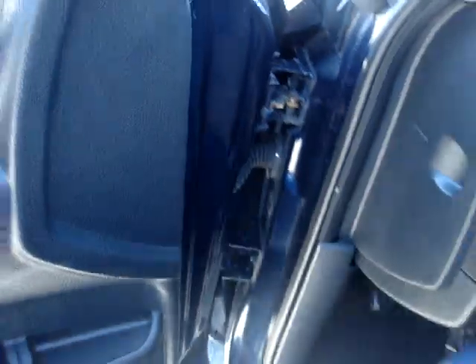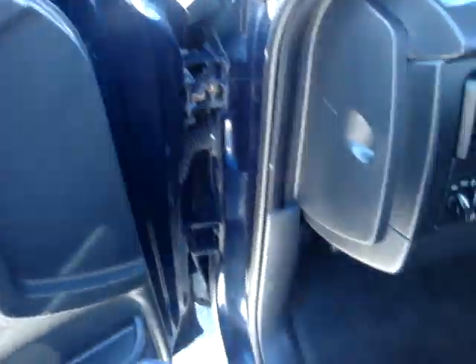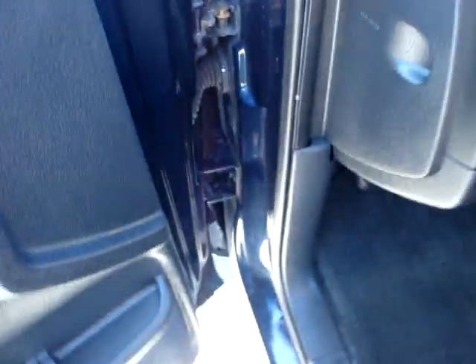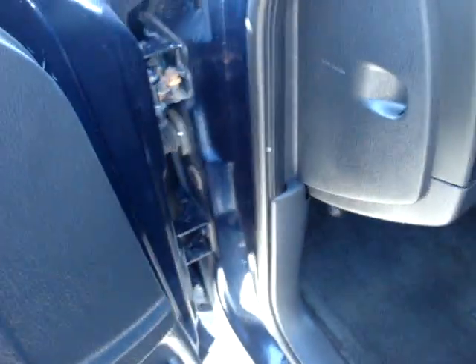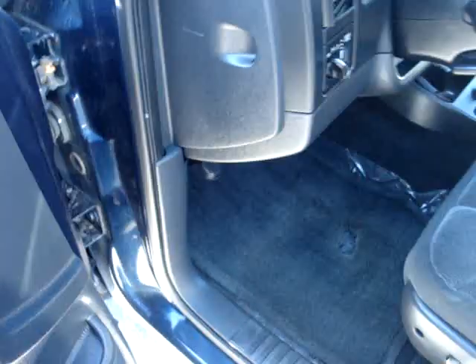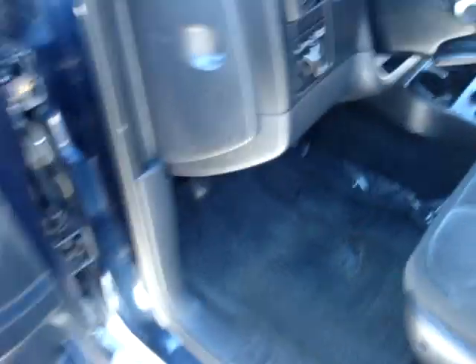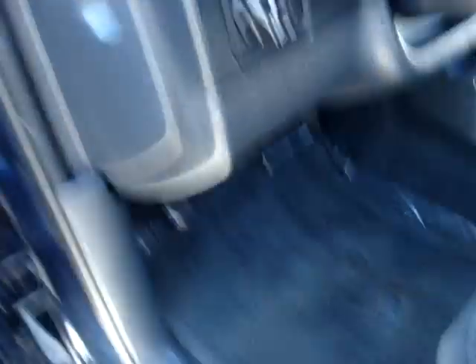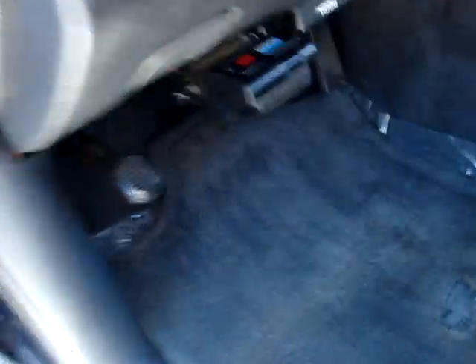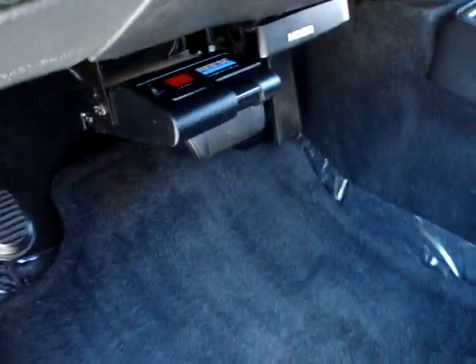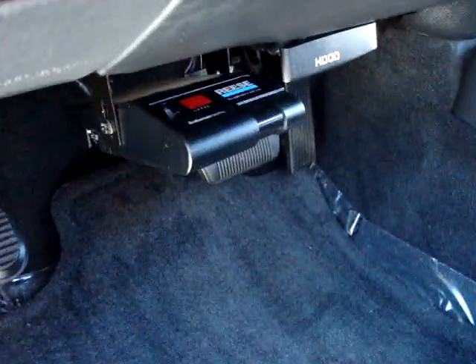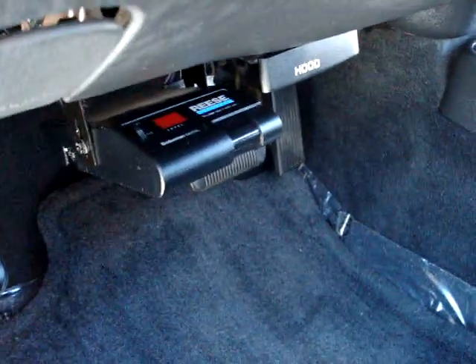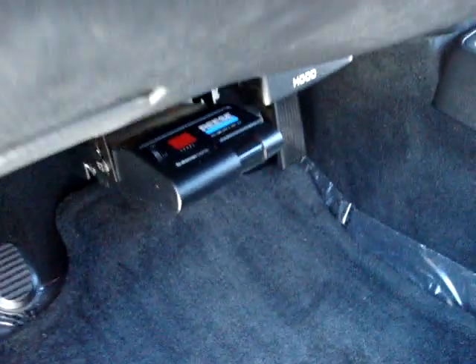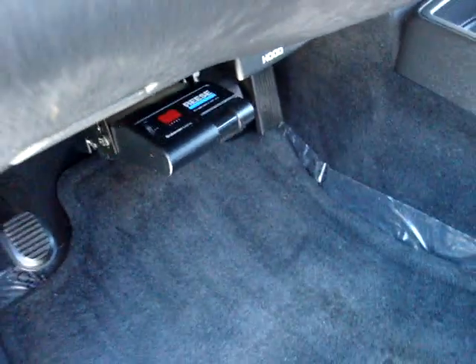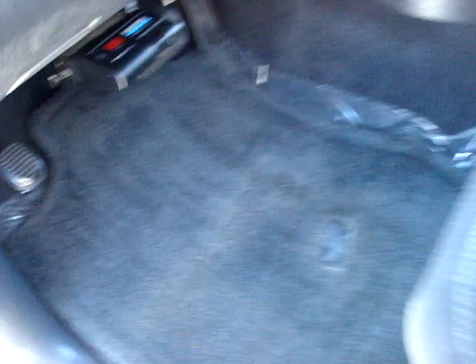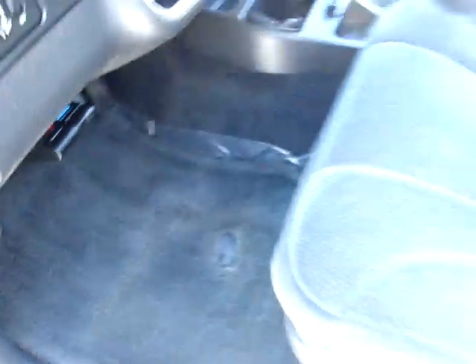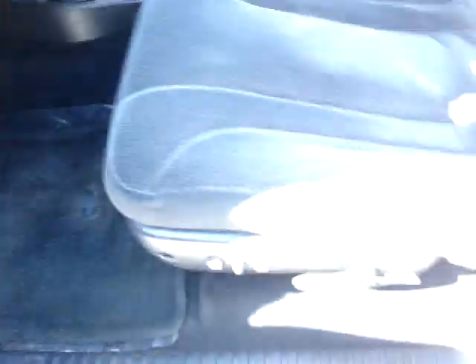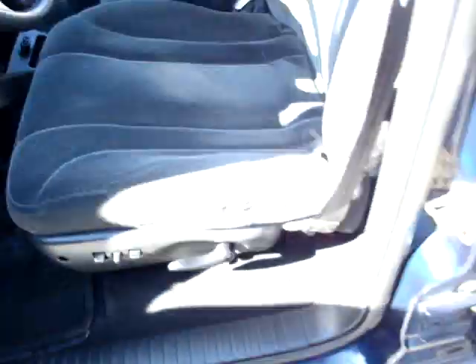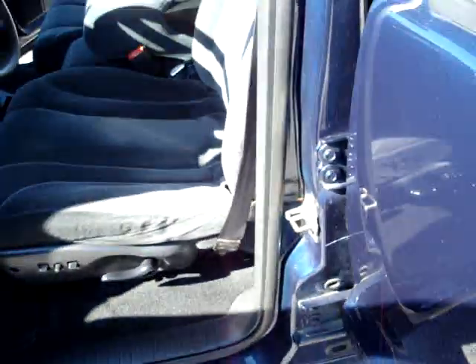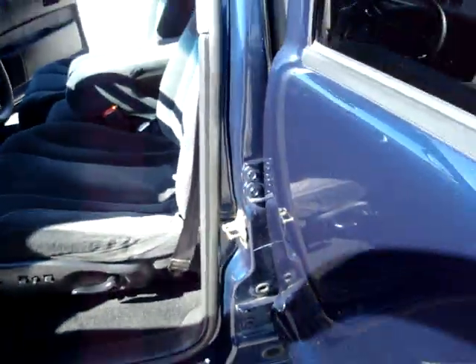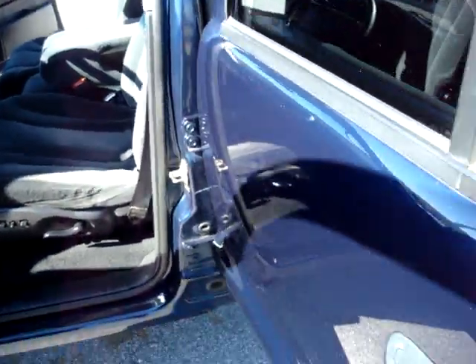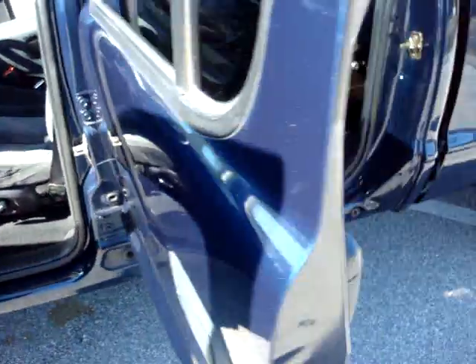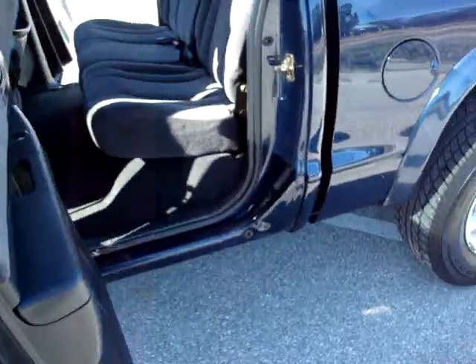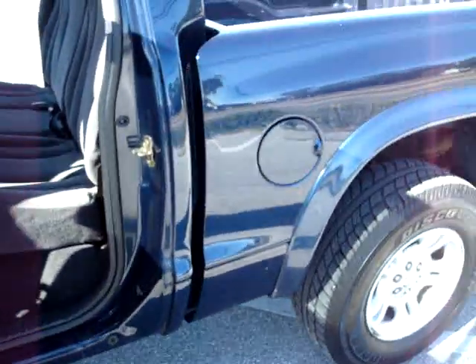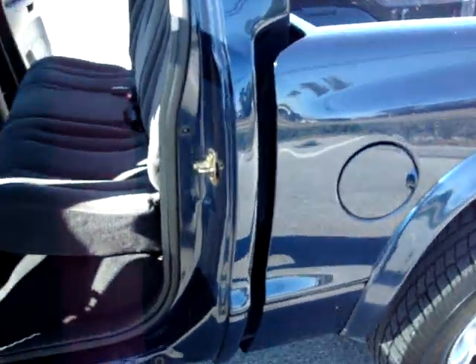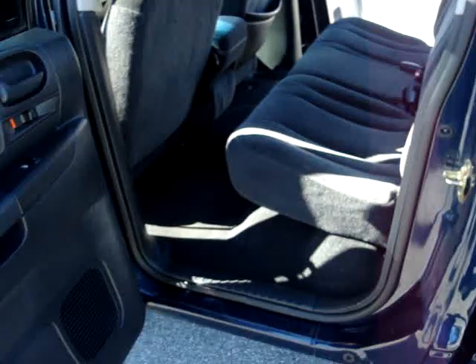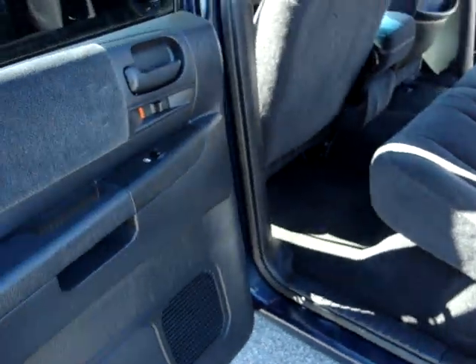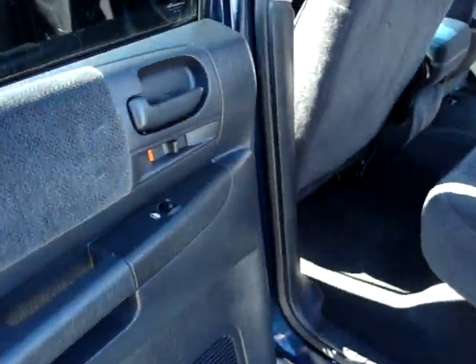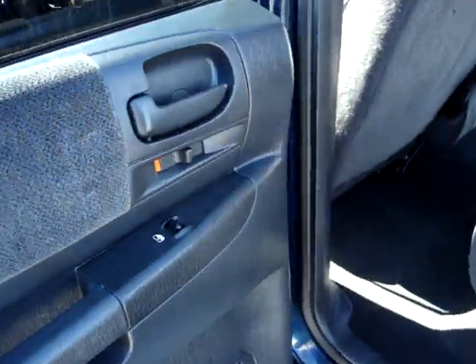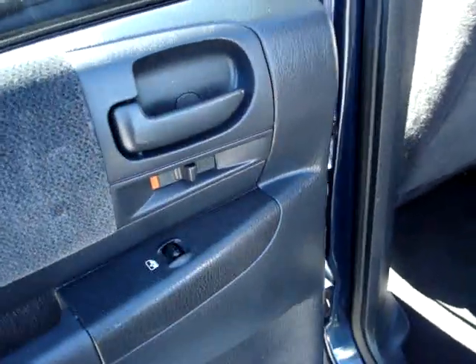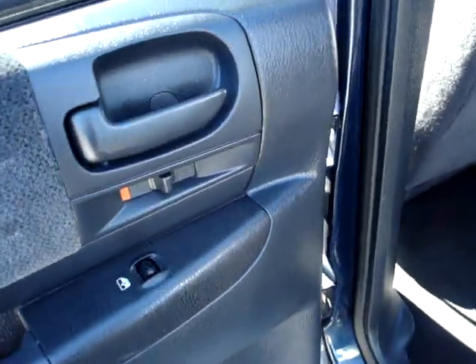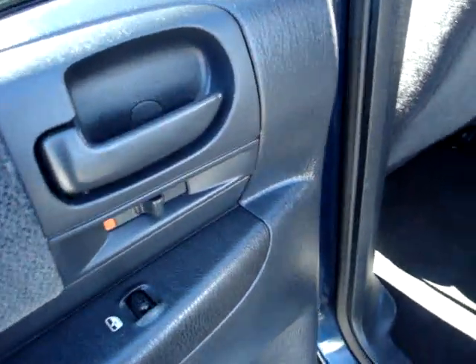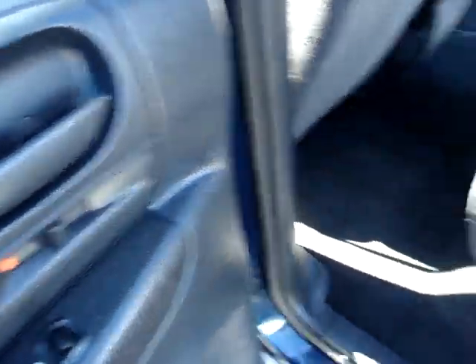Clean door jams. Comes with this Reese Power Brake system. Shiny blue pearl paint — got nice little blue flakes of metallic in there.